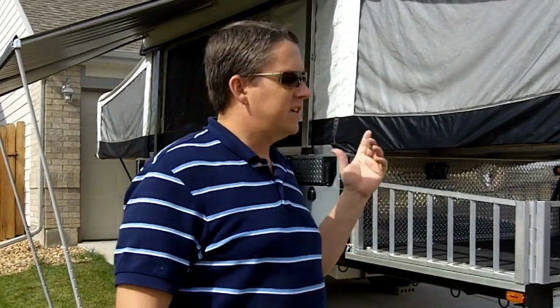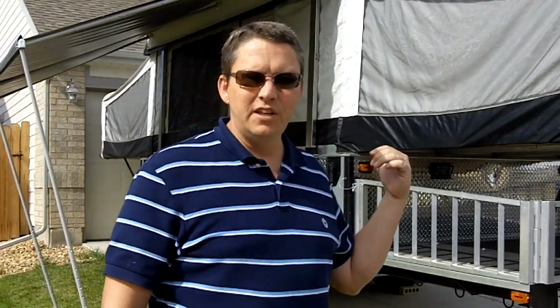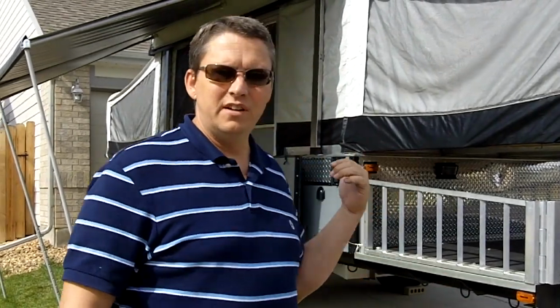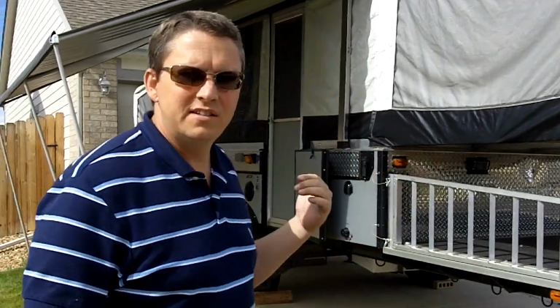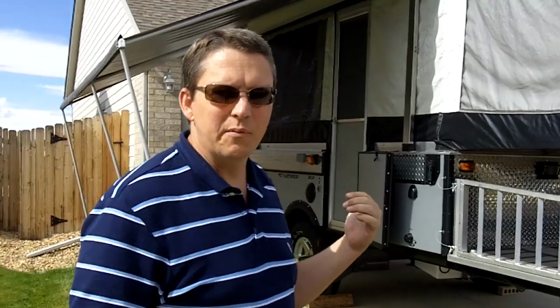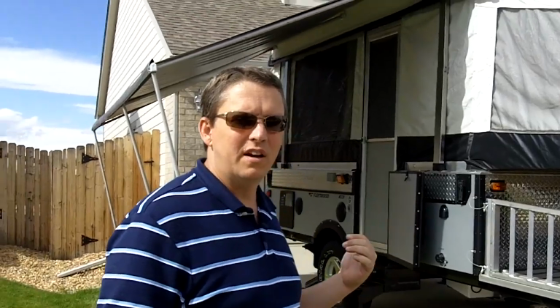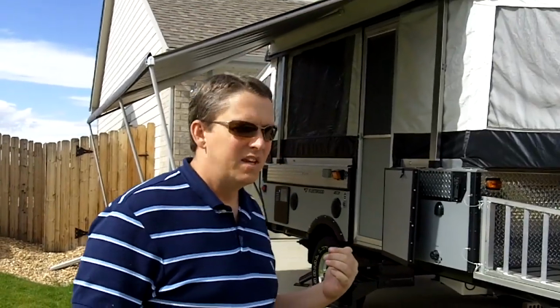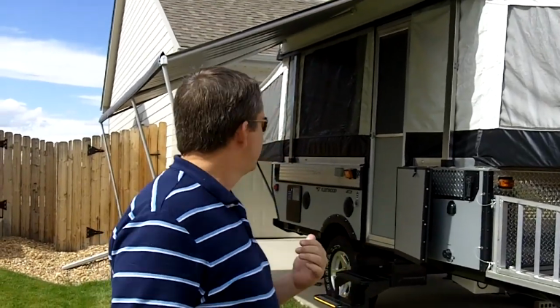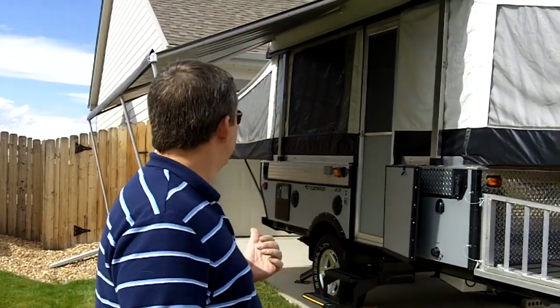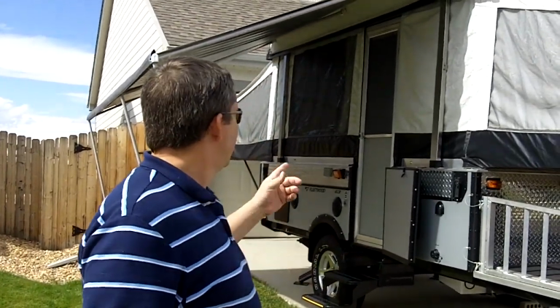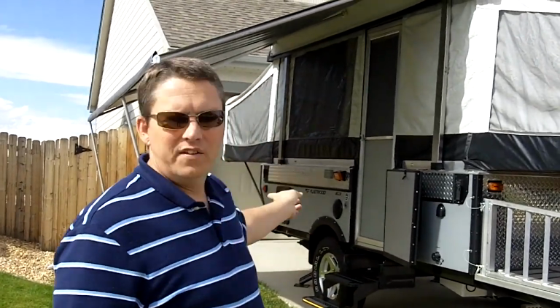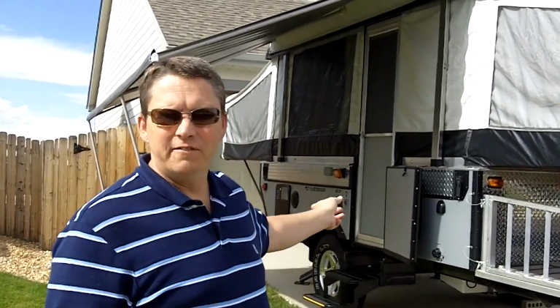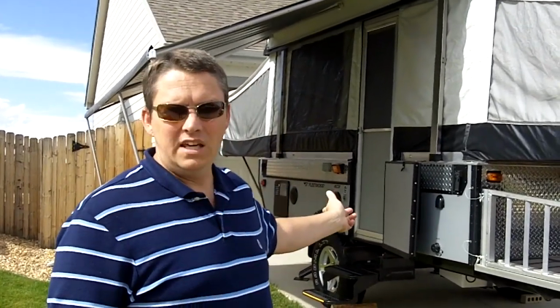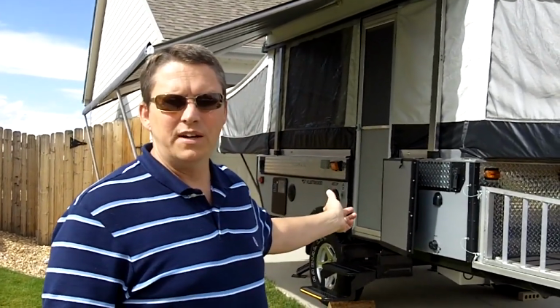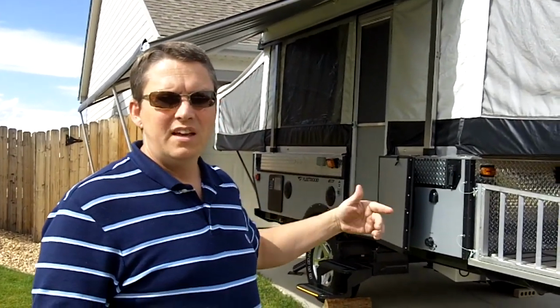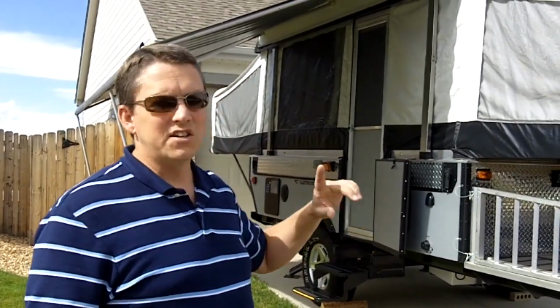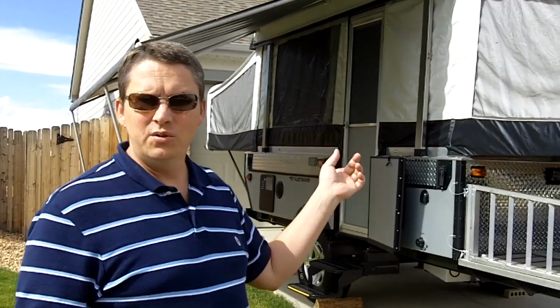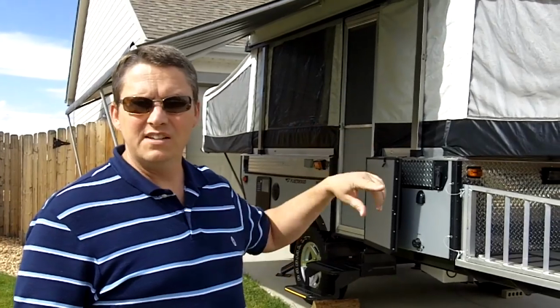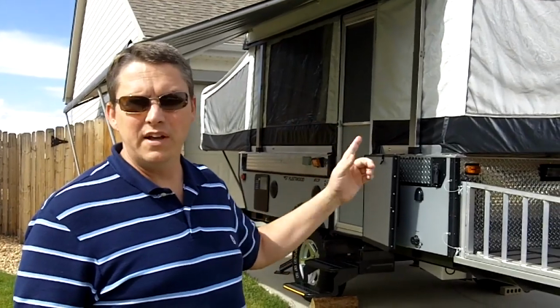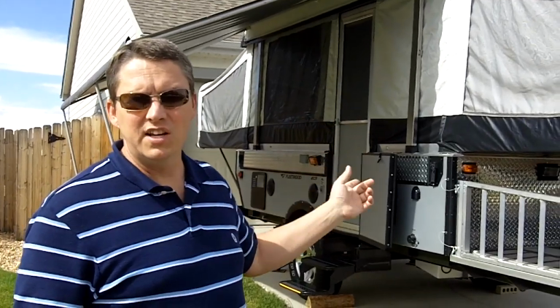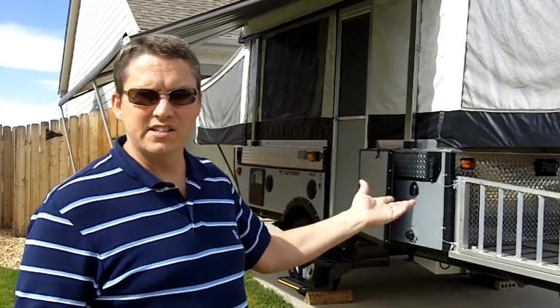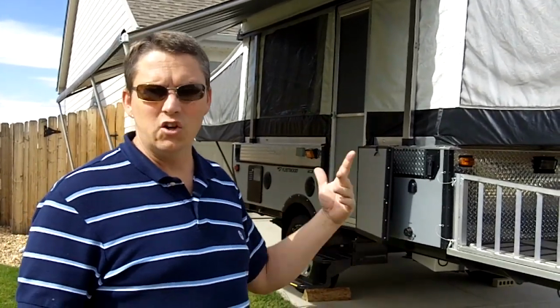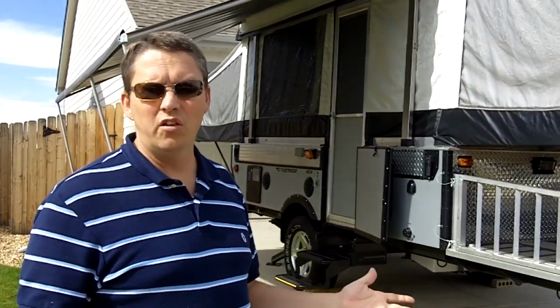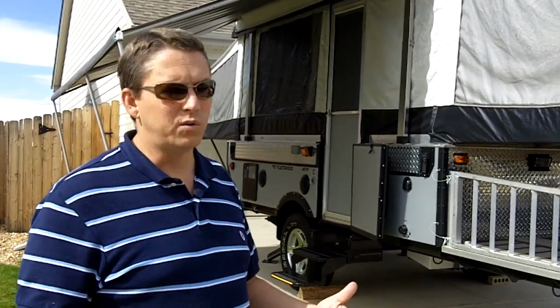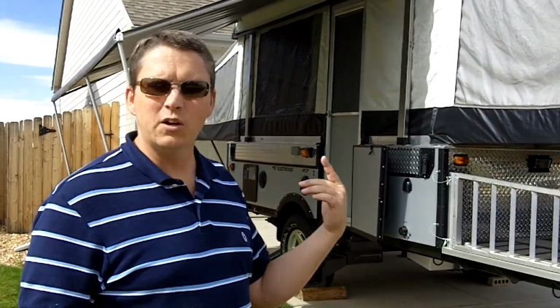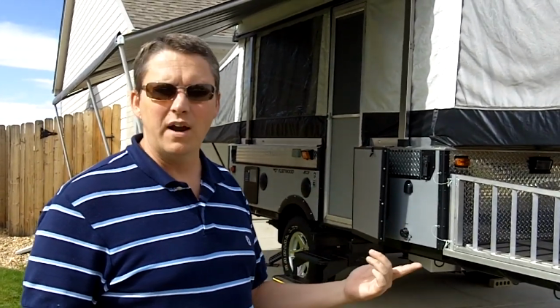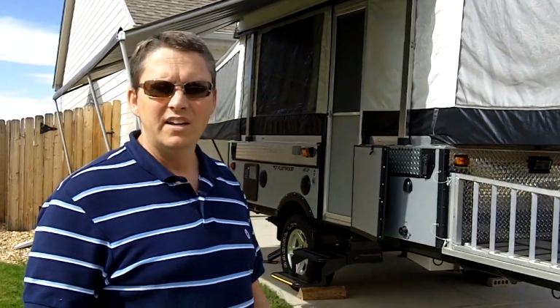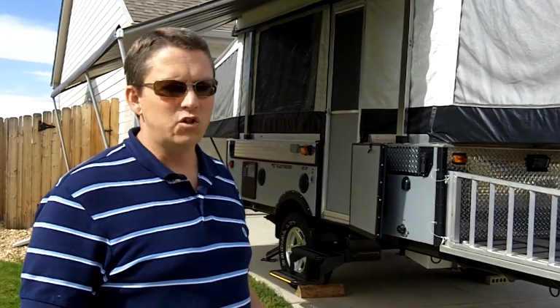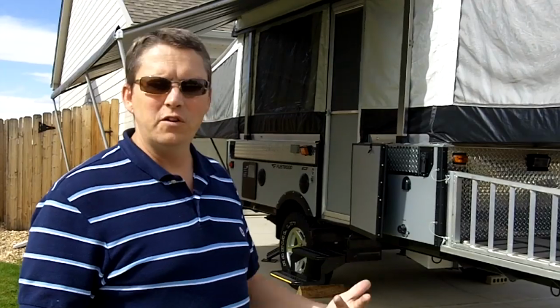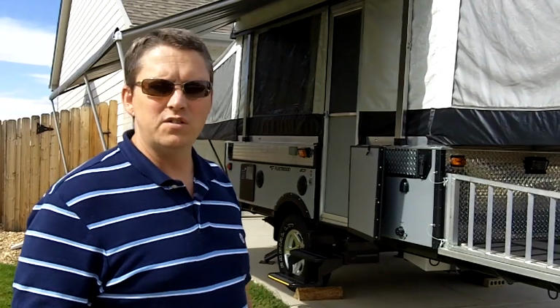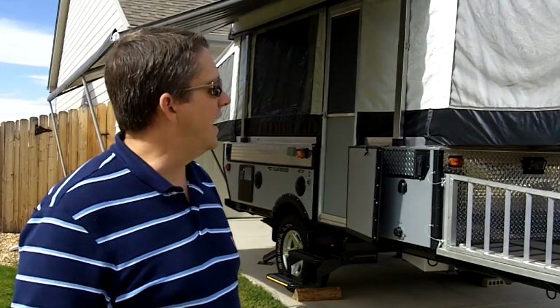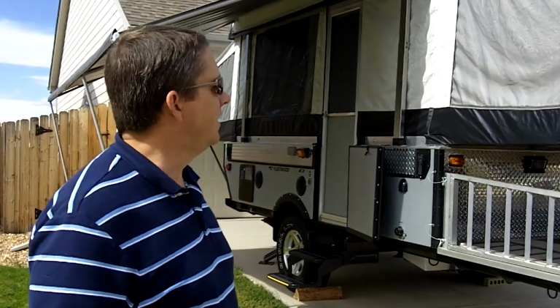This is a Fleetwood tent camper. It's called the Fleetwood E3 and it's got two king-size beds on each end. It has a slide on it. We'll kind of take a walk around and I'll show you a few of the features that this has on it.